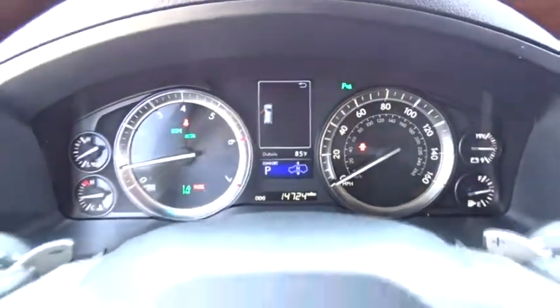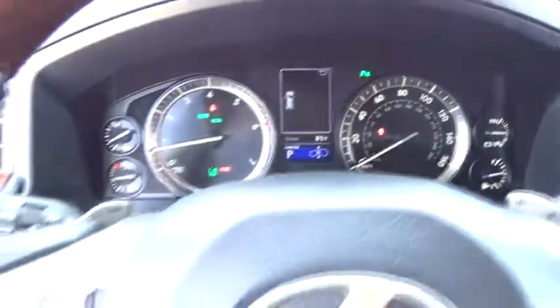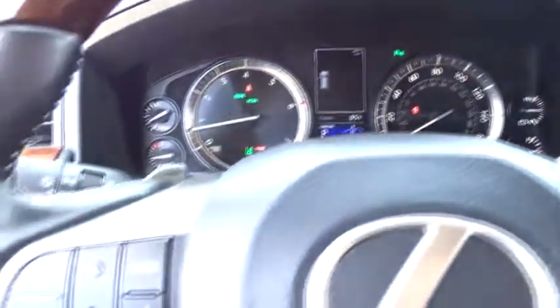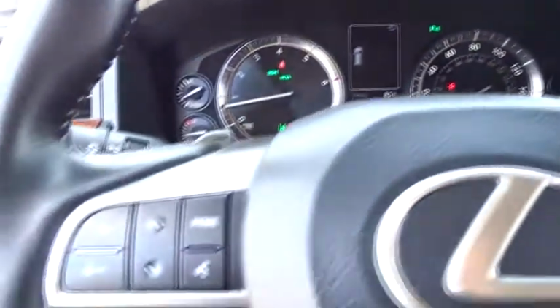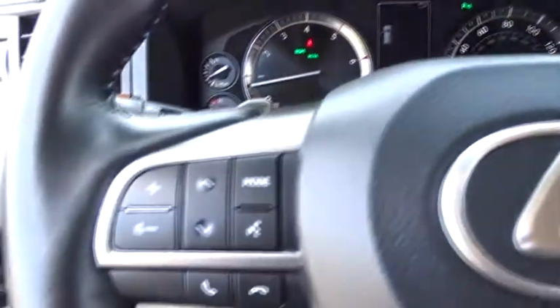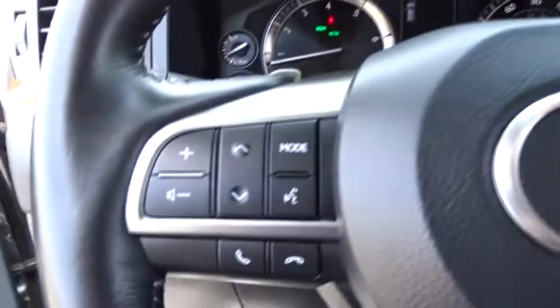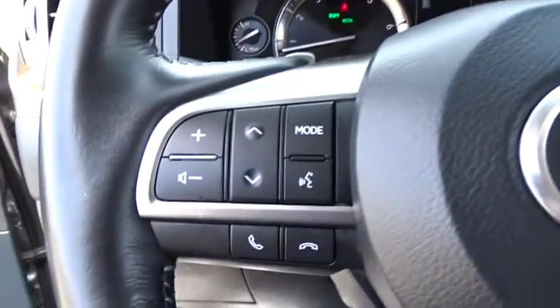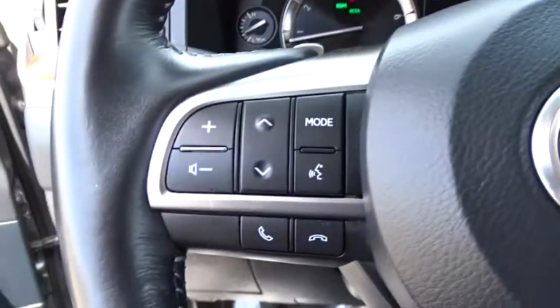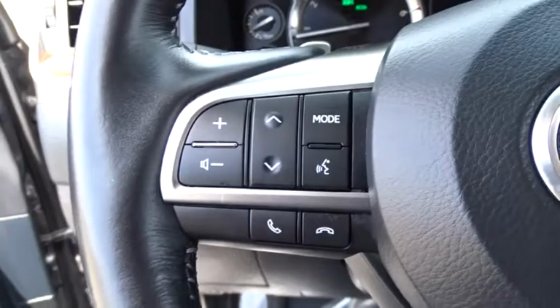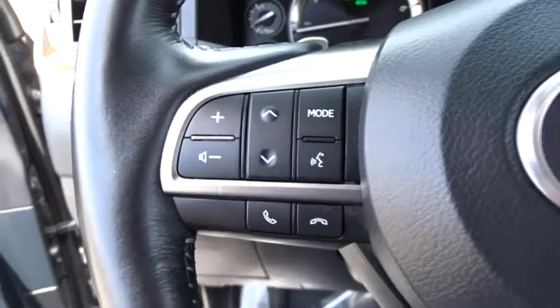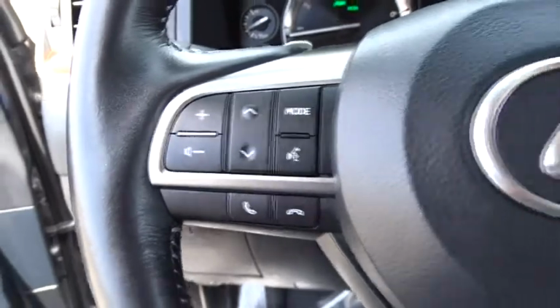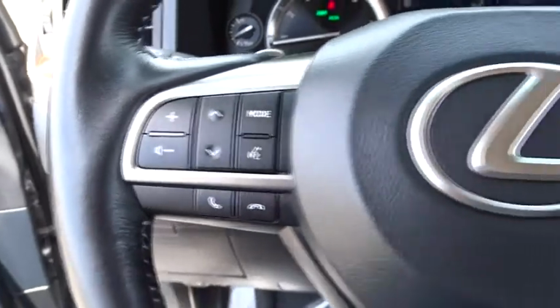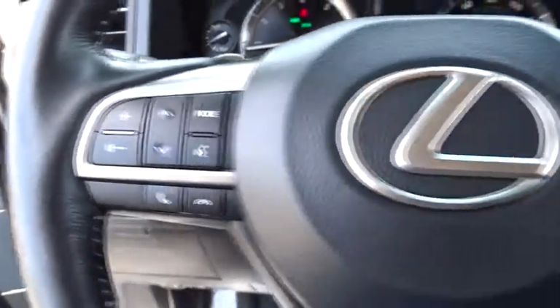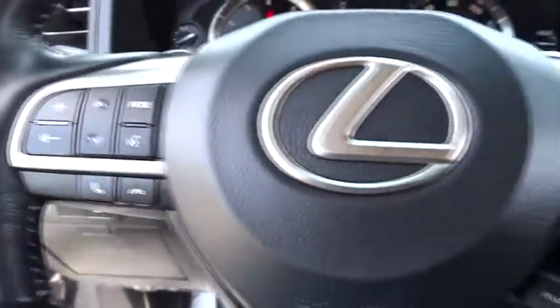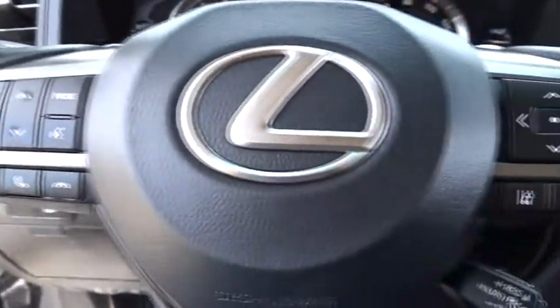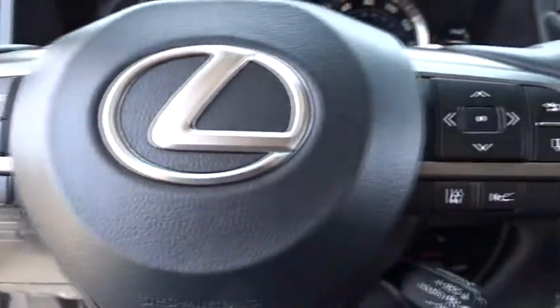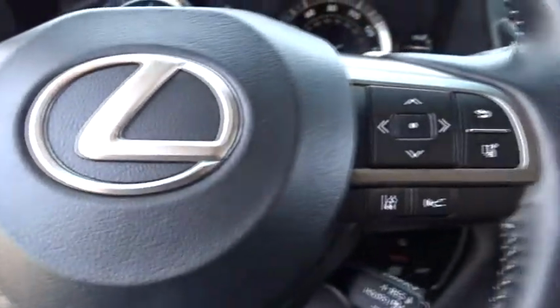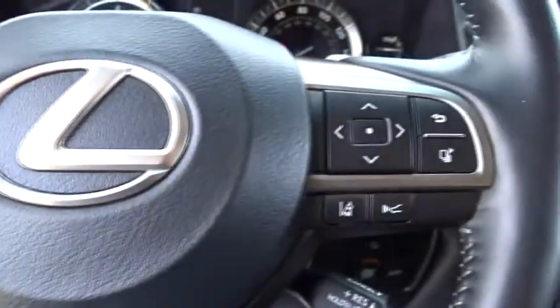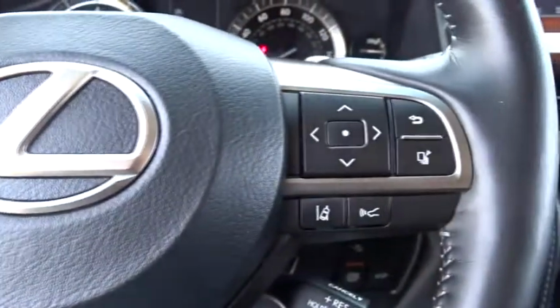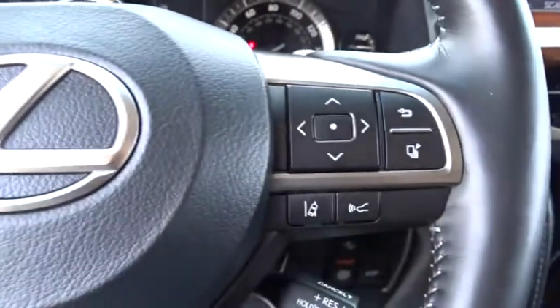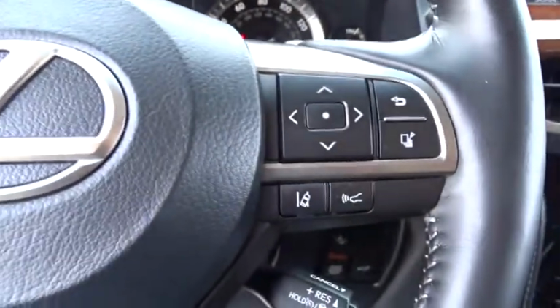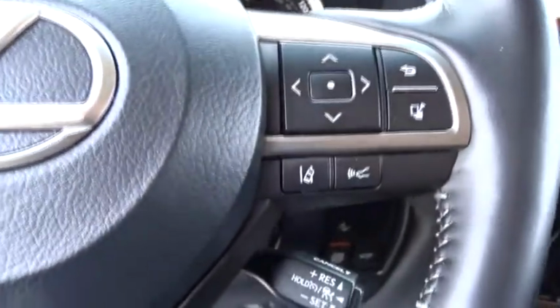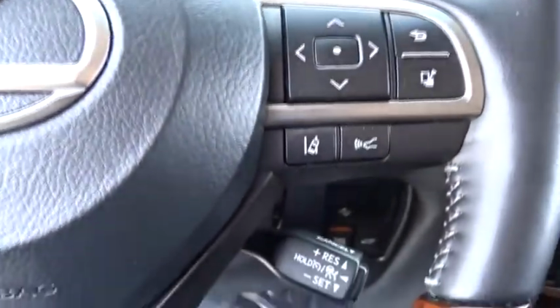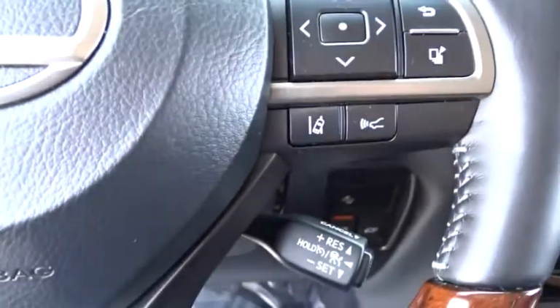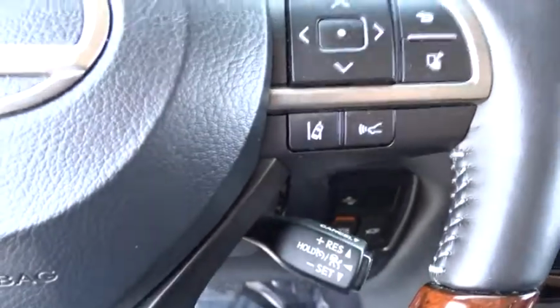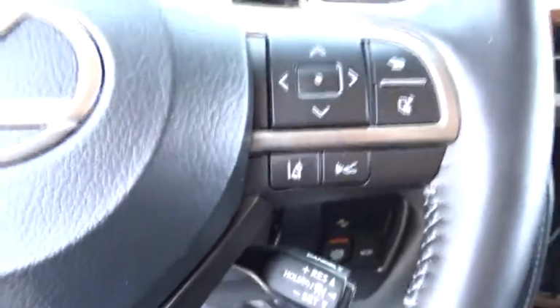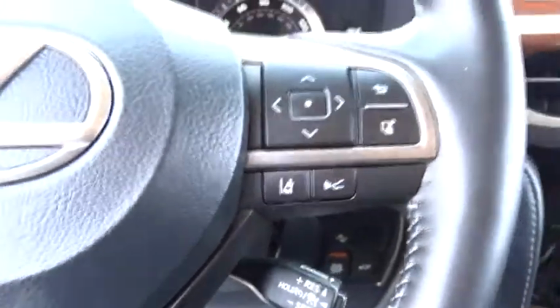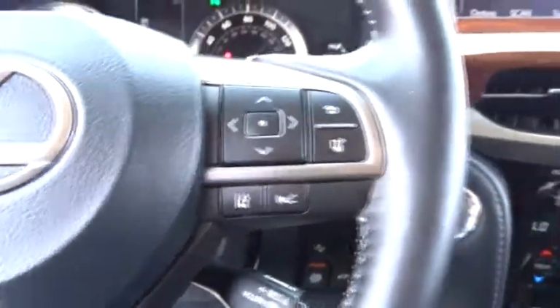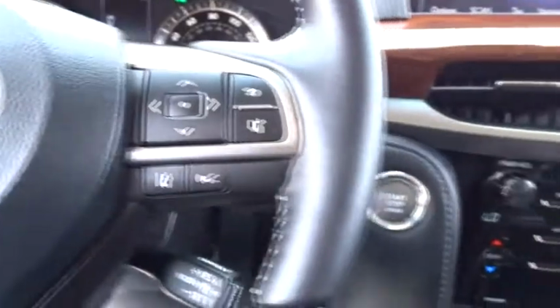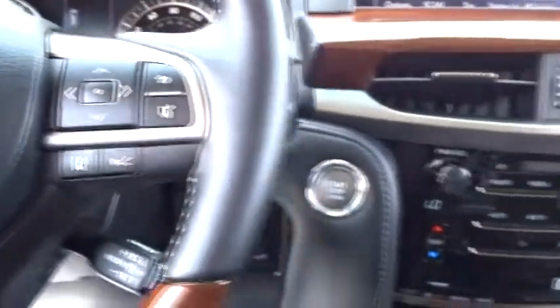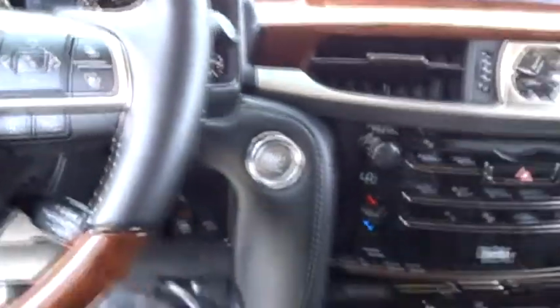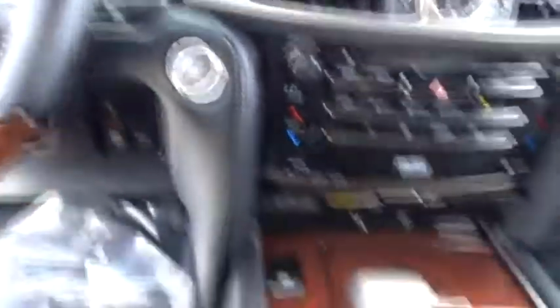Power liftgate, navigation system, steering wheel audio controls, backup camera, Bluetooth, leather-wrapped steering wheel, adjustable steering wheel.